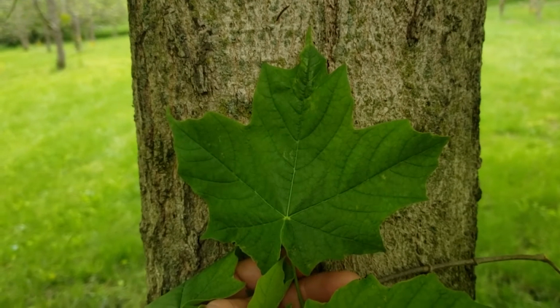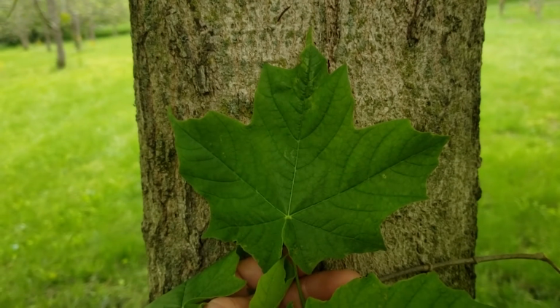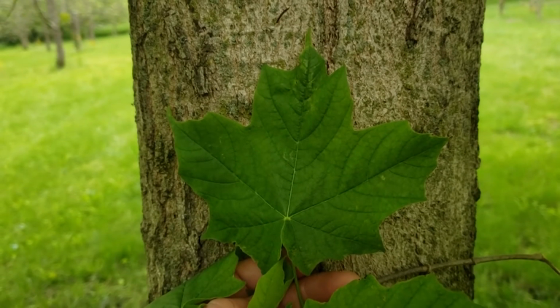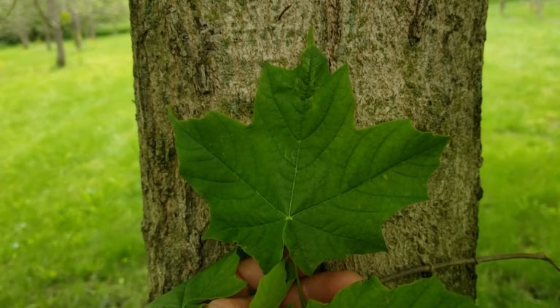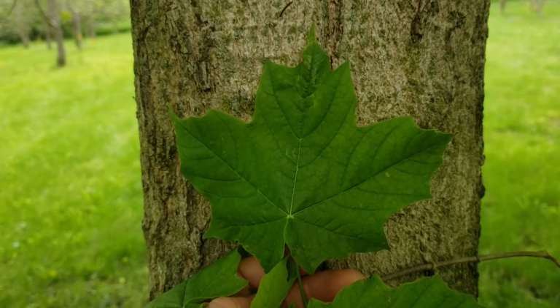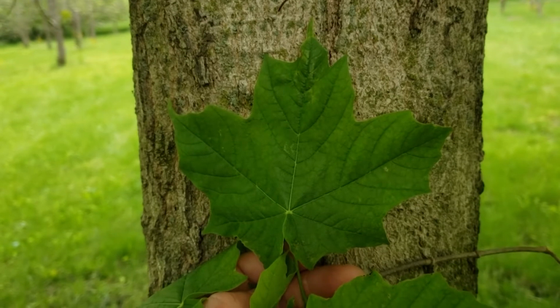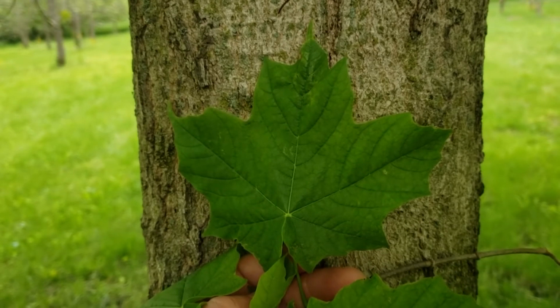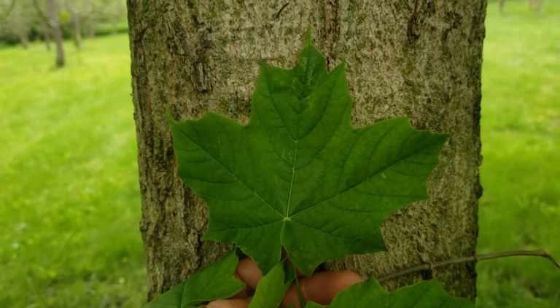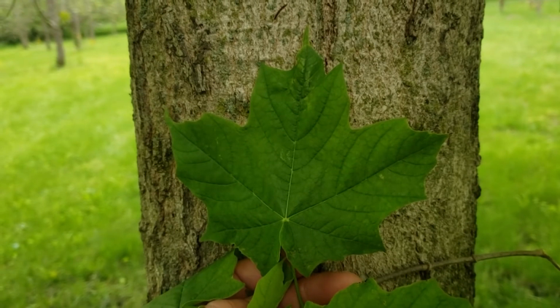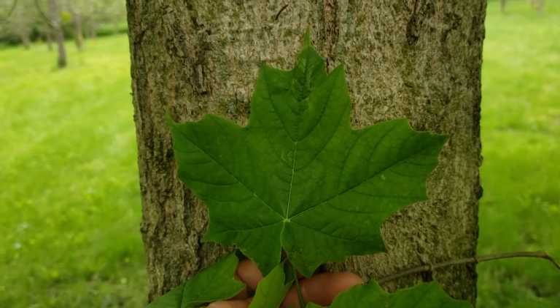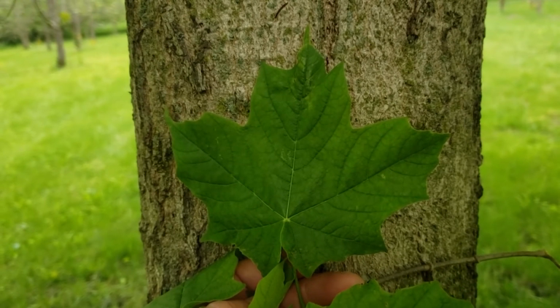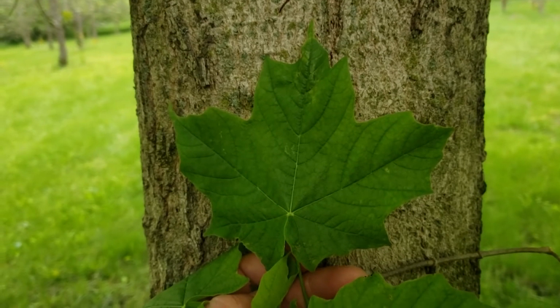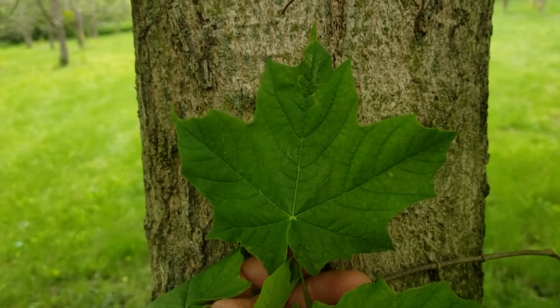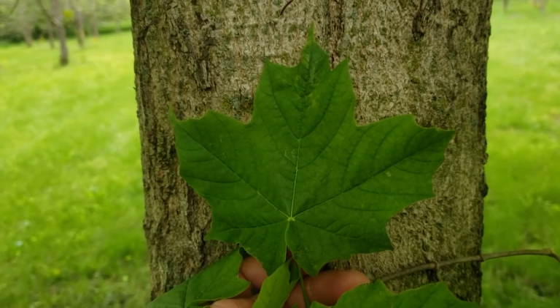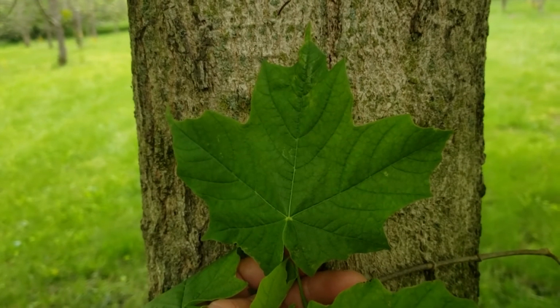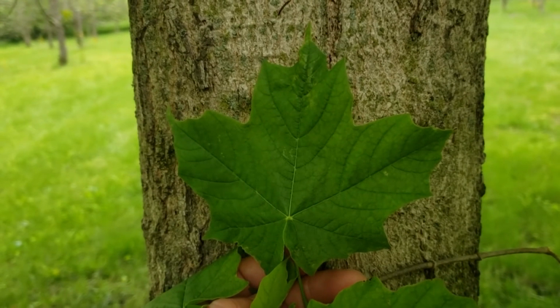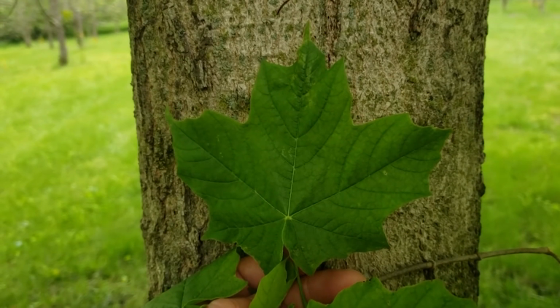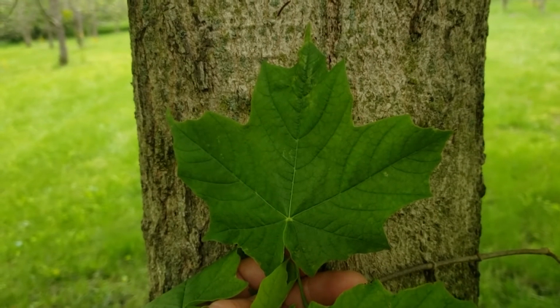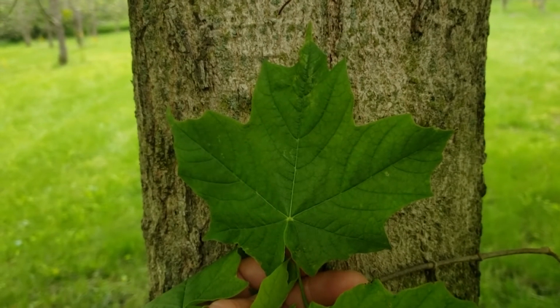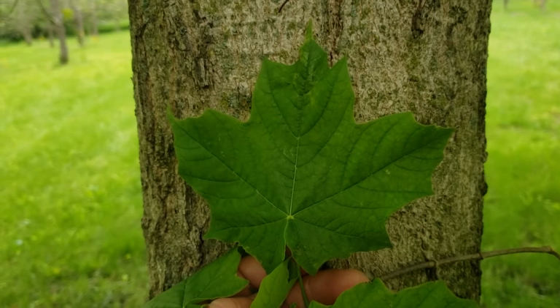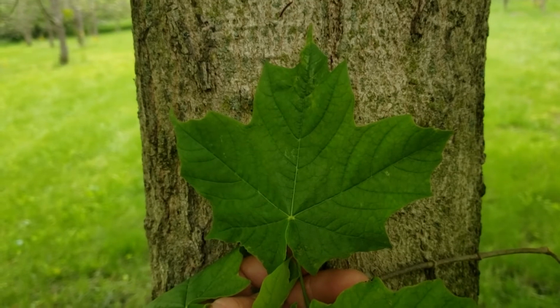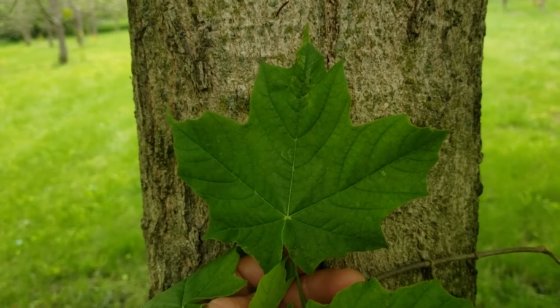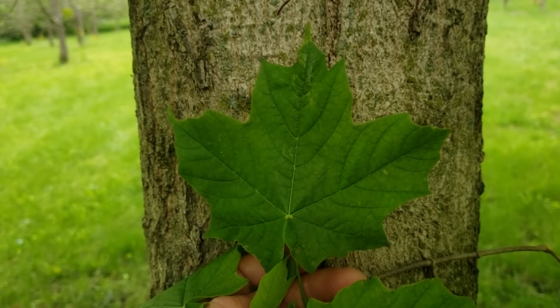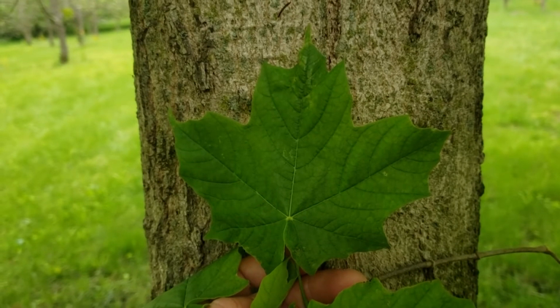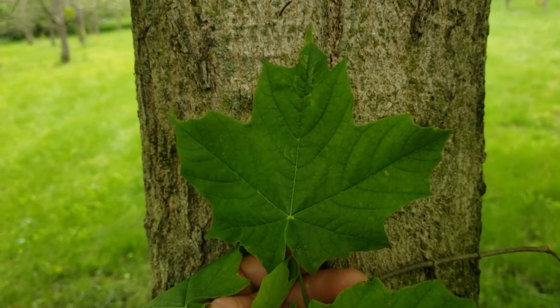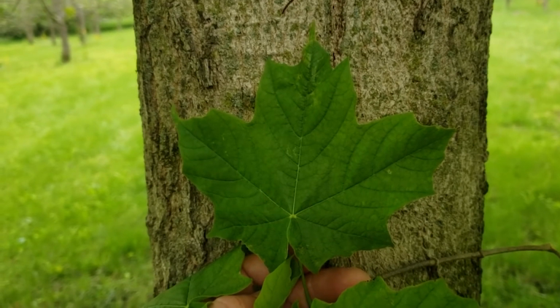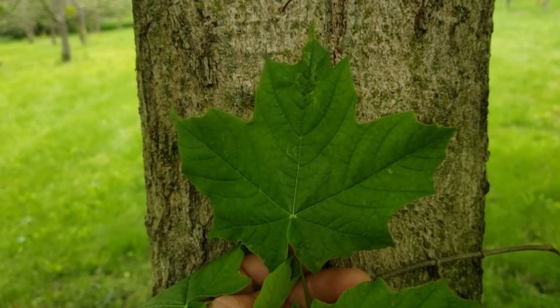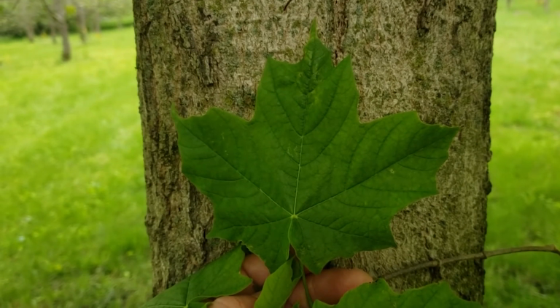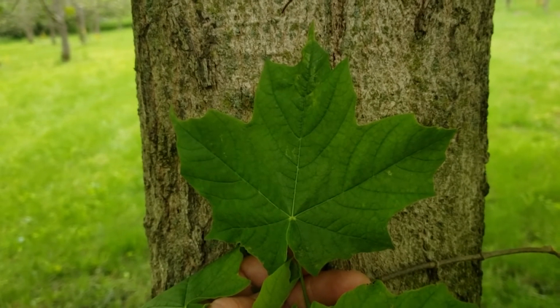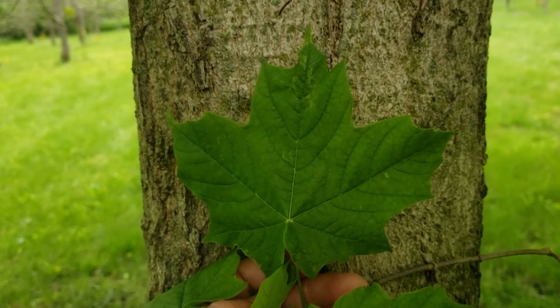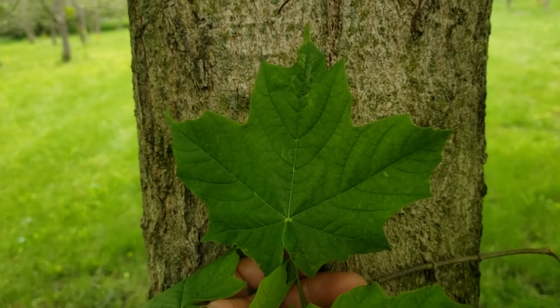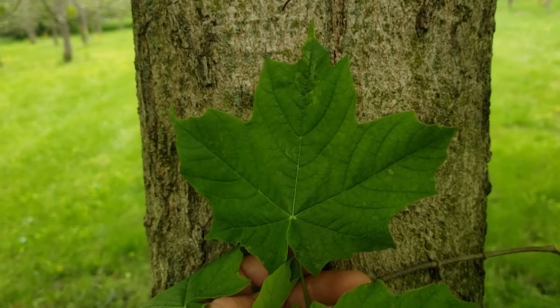Well this is actually black maple. Black maple looks an awfully lot like sugar maple but there are a couple of different characteristics that will help us identify this tree from its close cousin sugar maple.